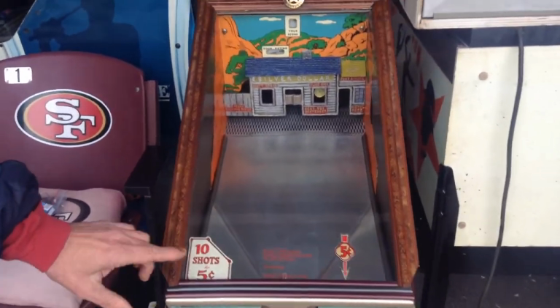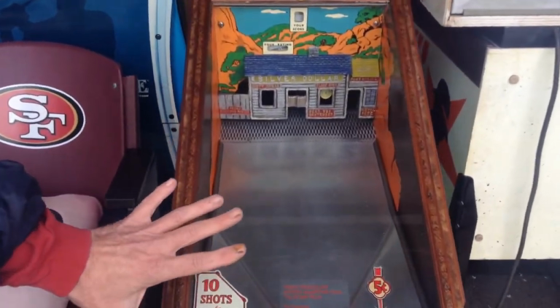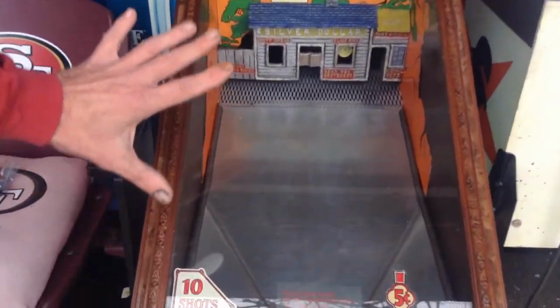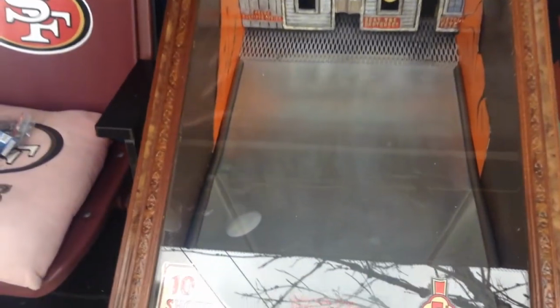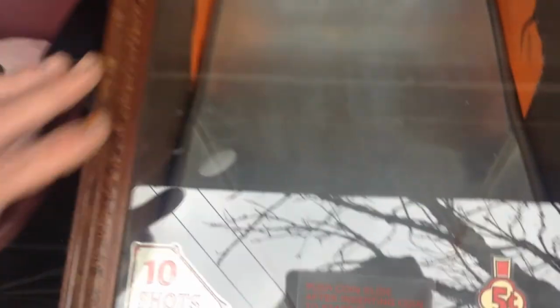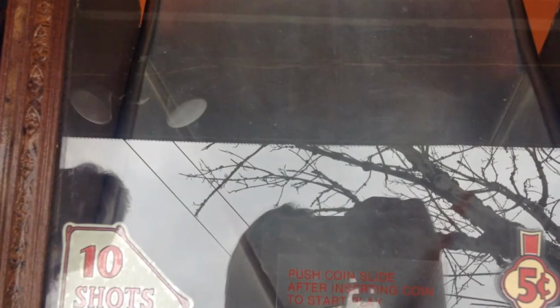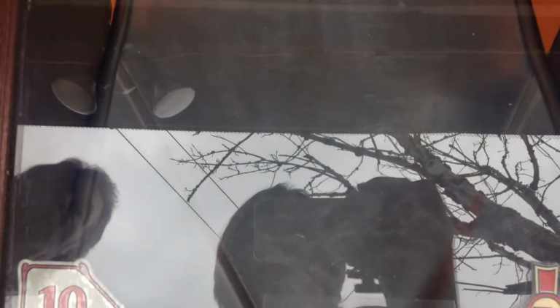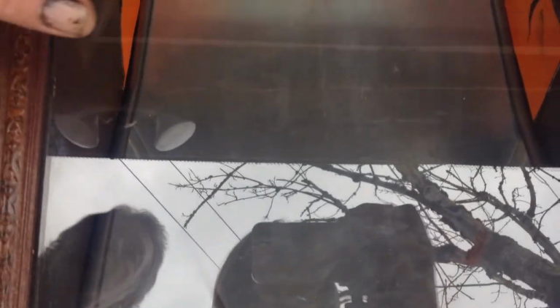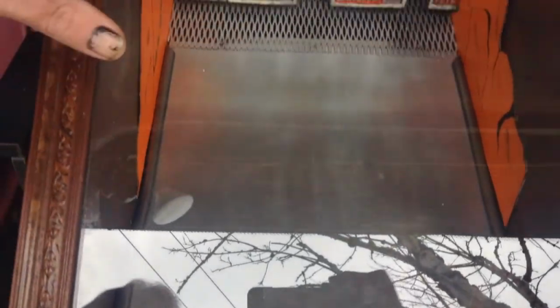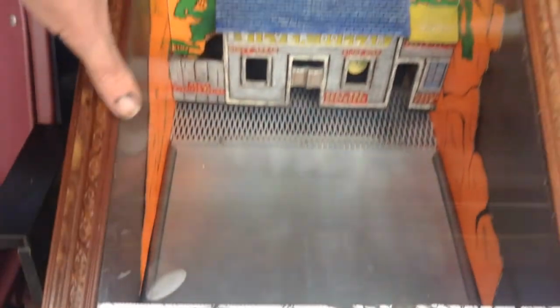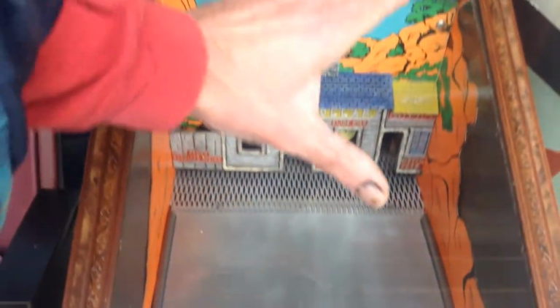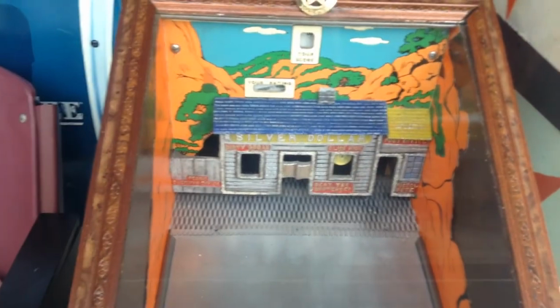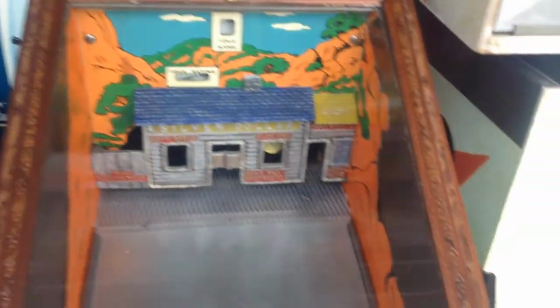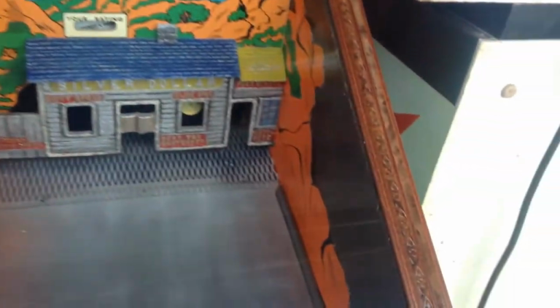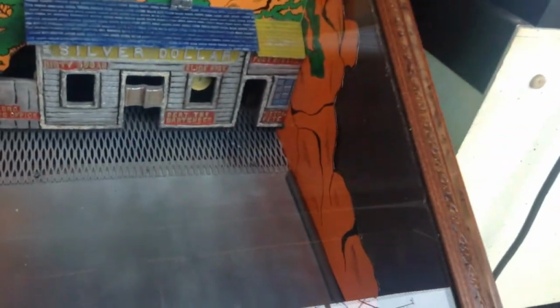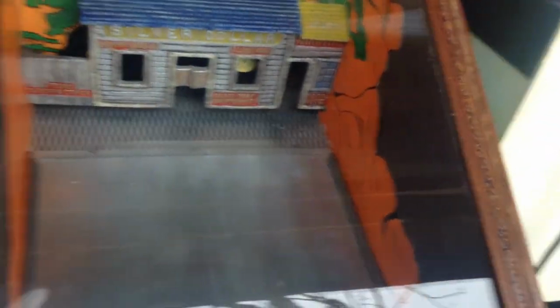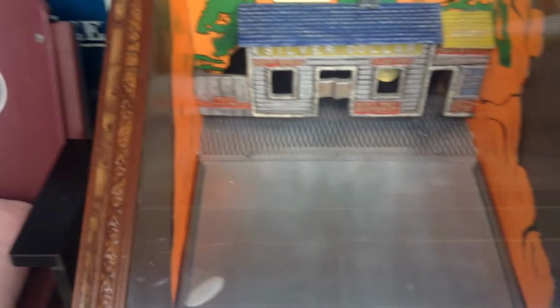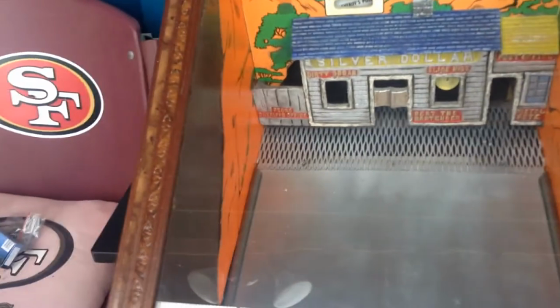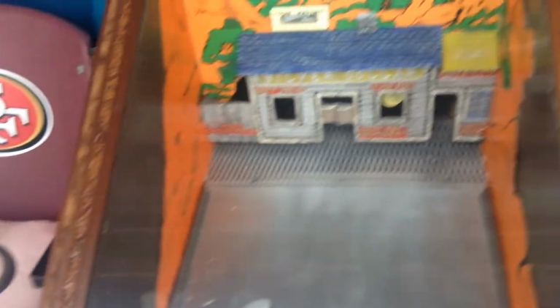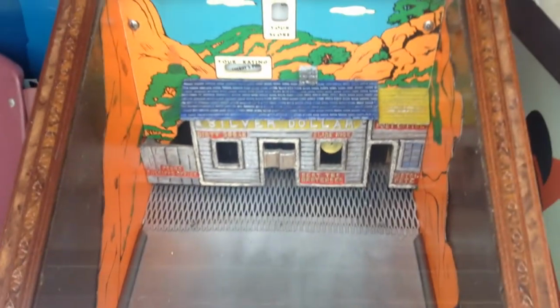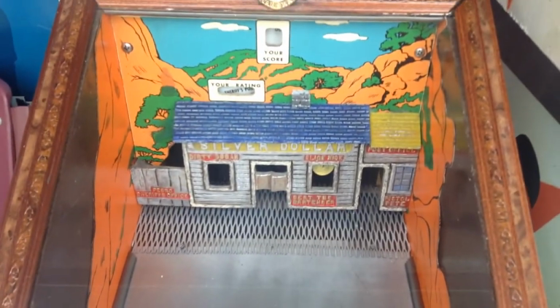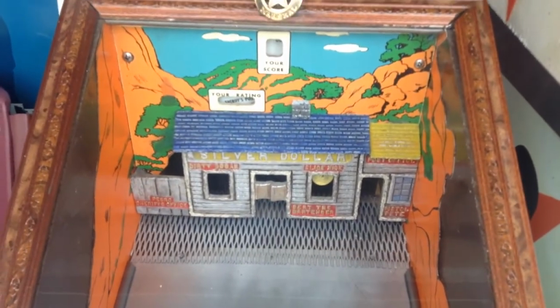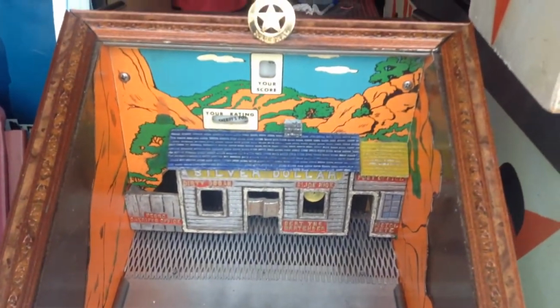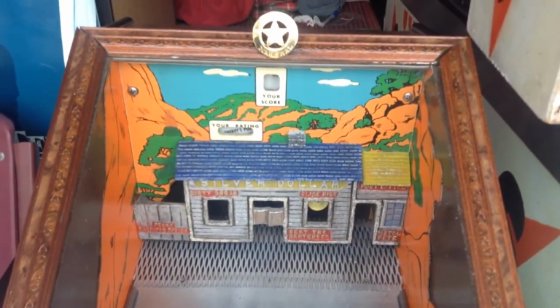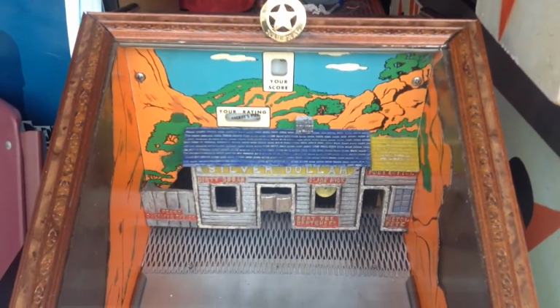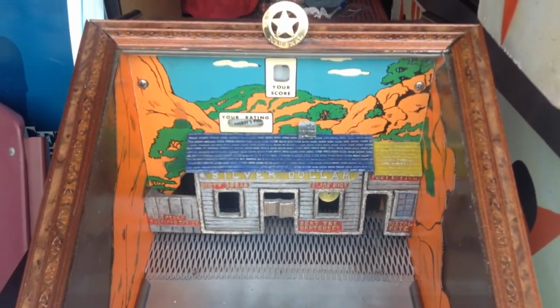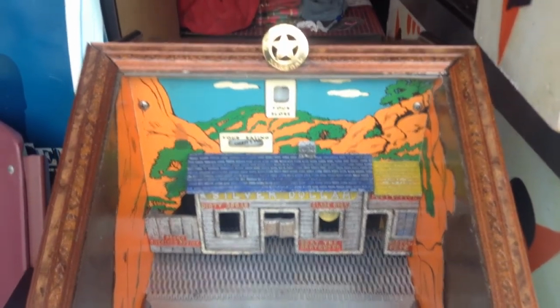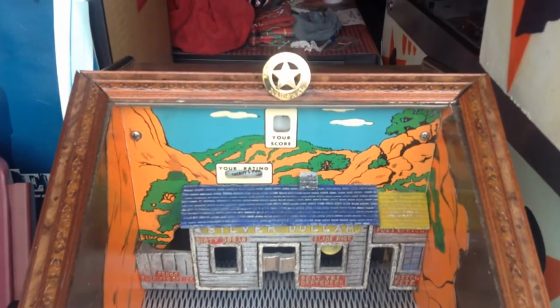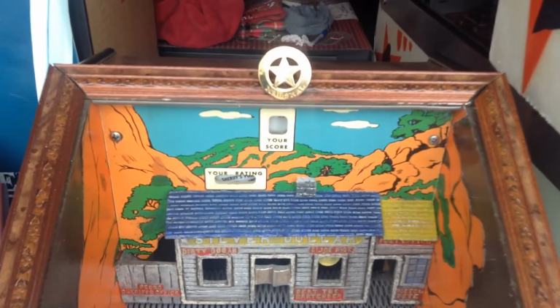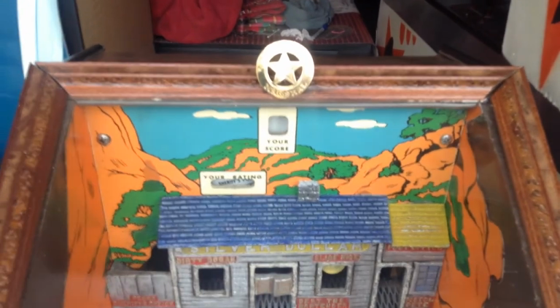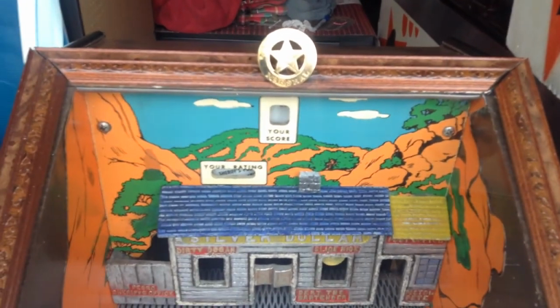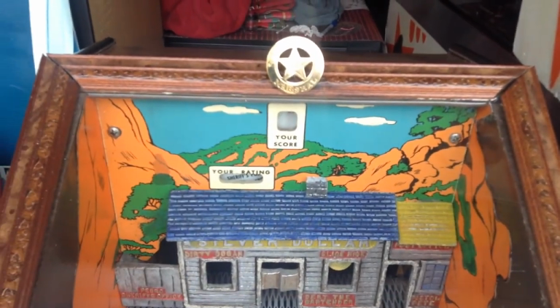See, nice clean glass. Custom scenery on both sides. Custom little chimney in there. Nice brass U.S. Marshall badge. Just a beautiful one-of-a-kind game.